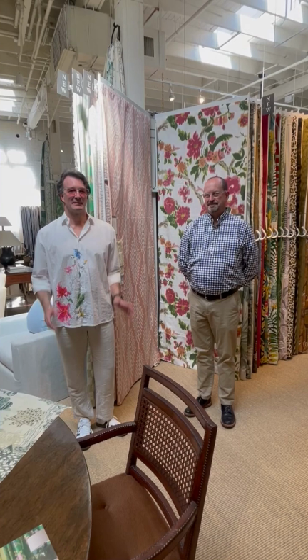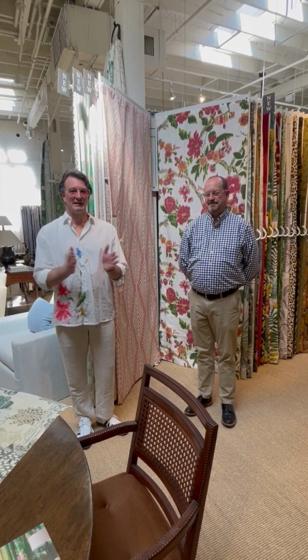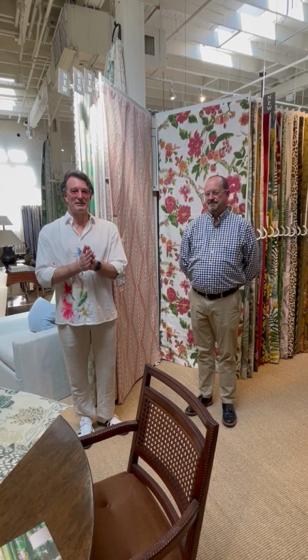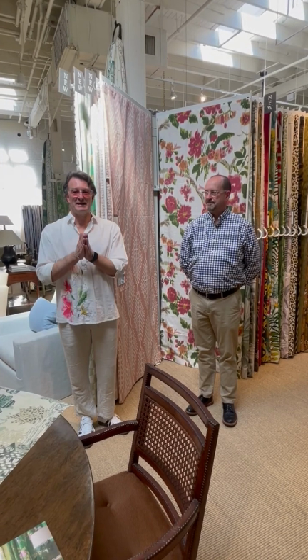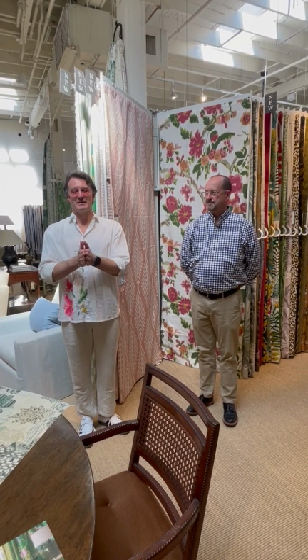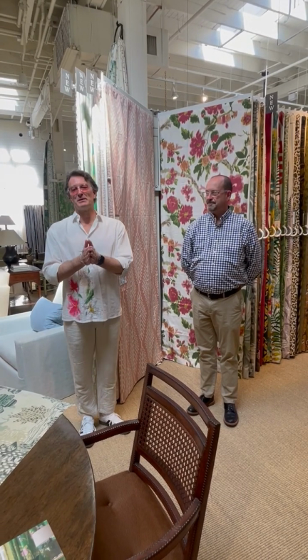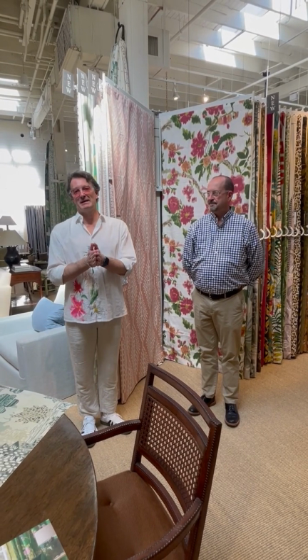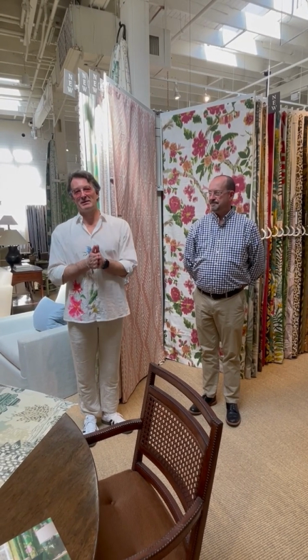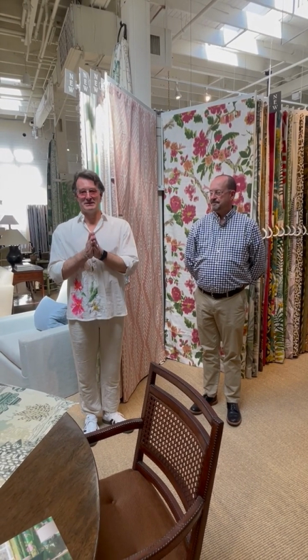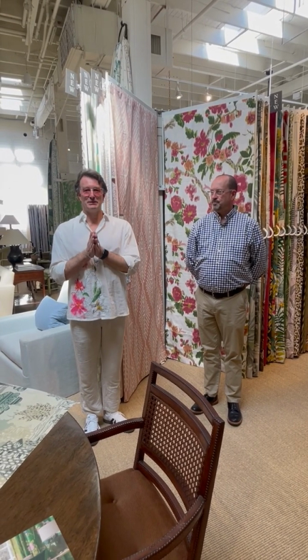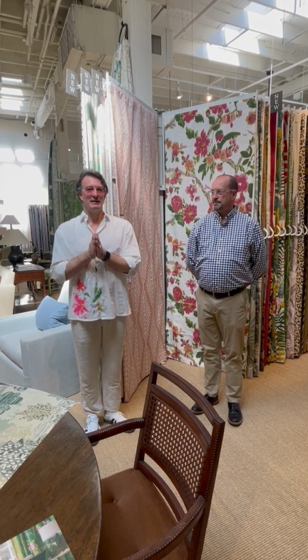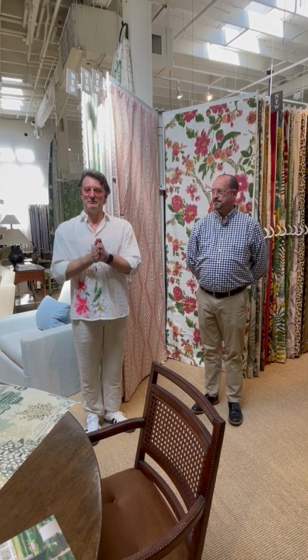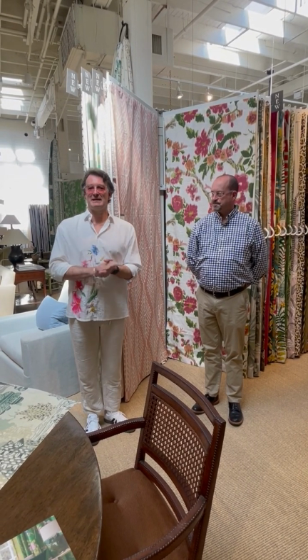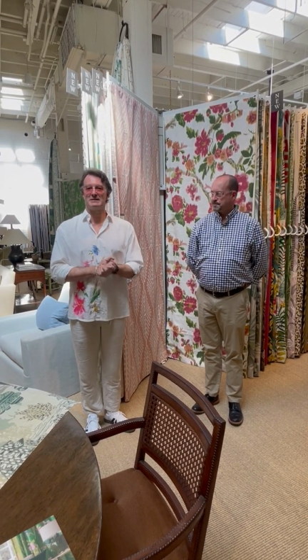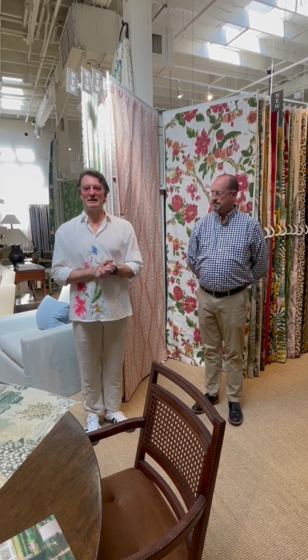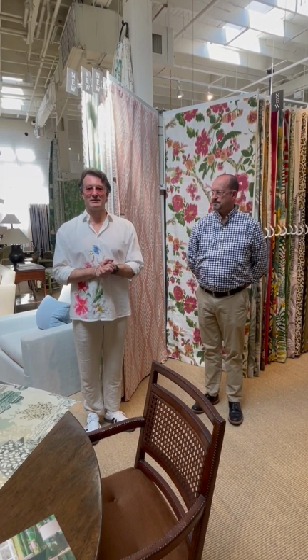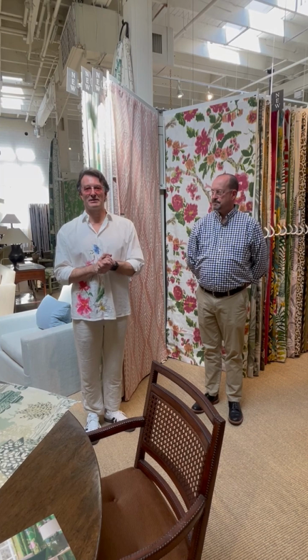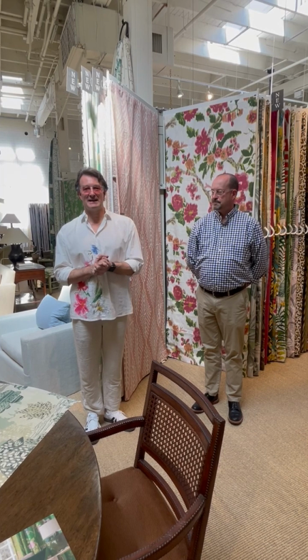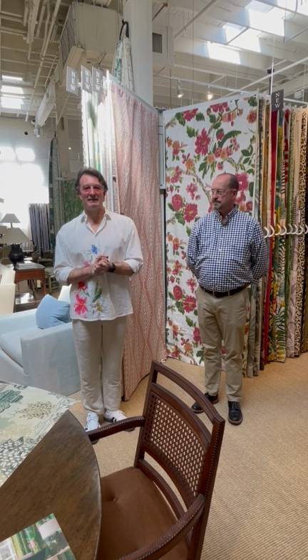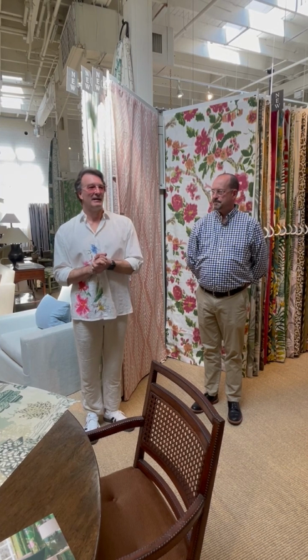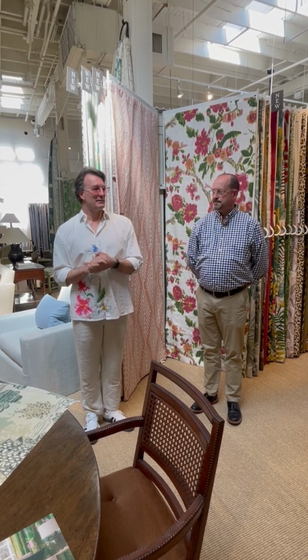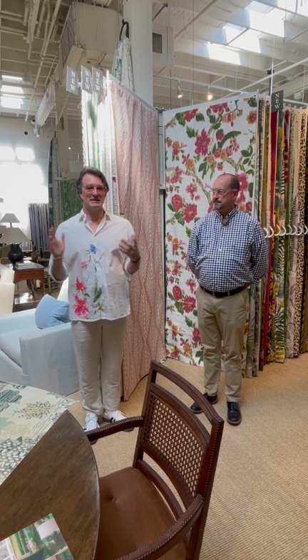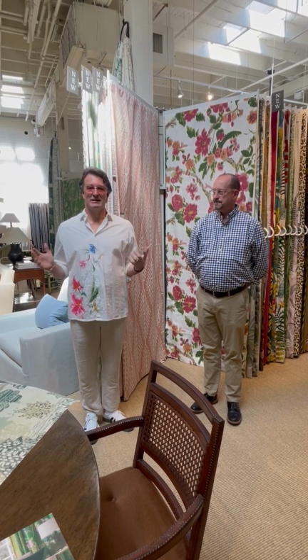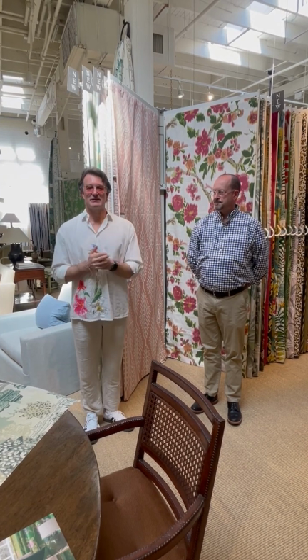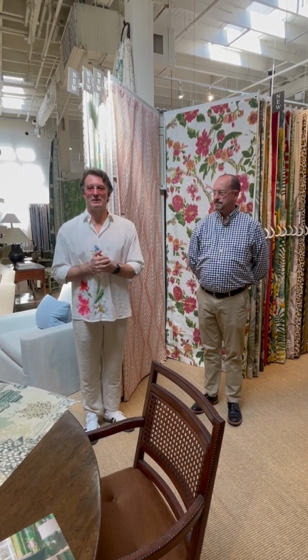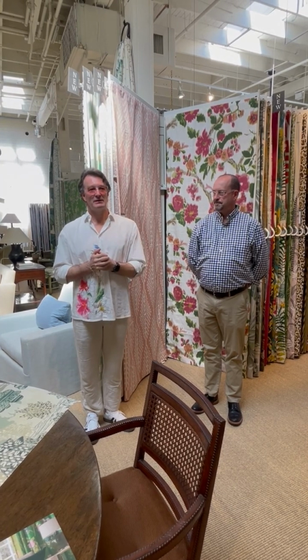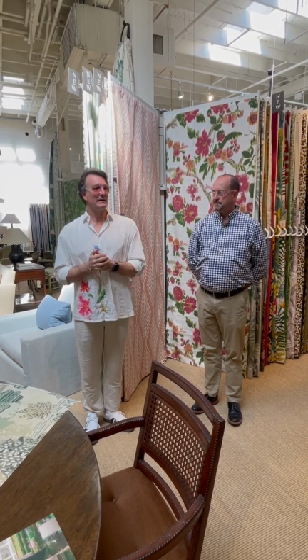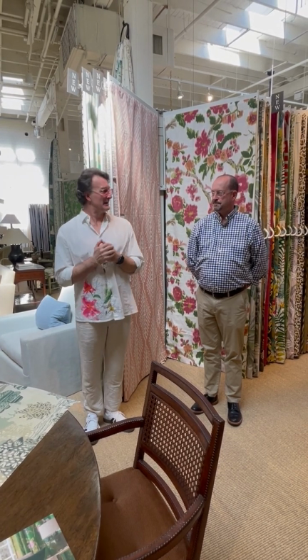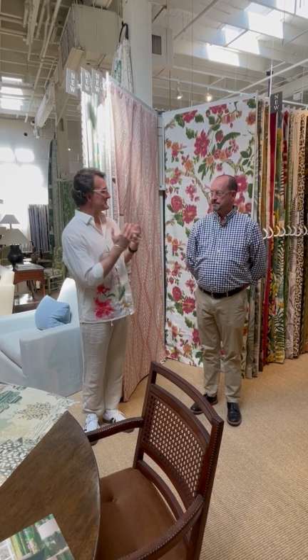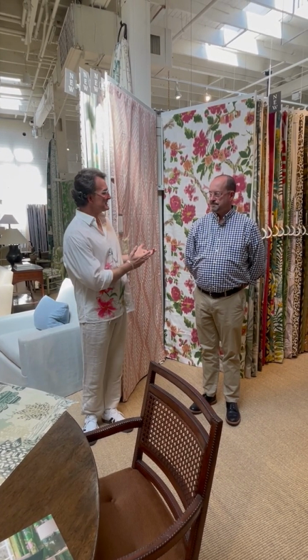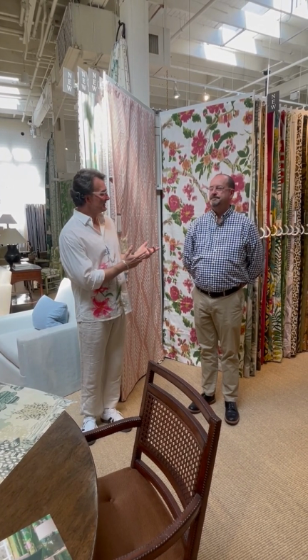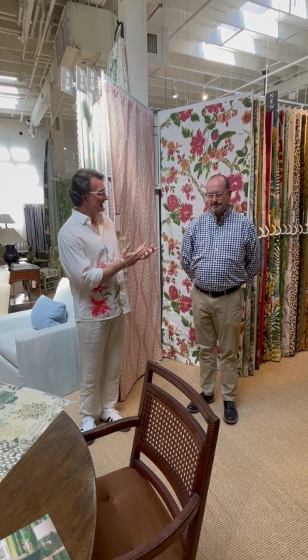Hi everybody, Michael Moore here. Welcome to the May edition of Third Thursday. I'm actually here at Shears and Window and I'm visiting with Dean McCracken.